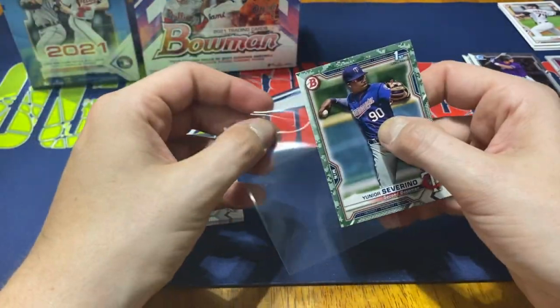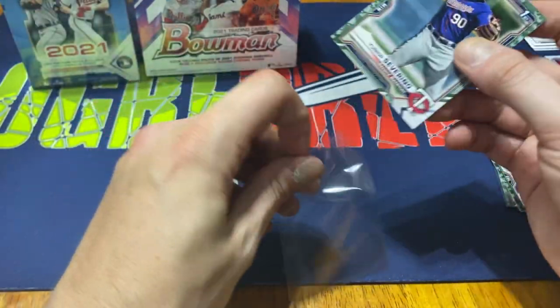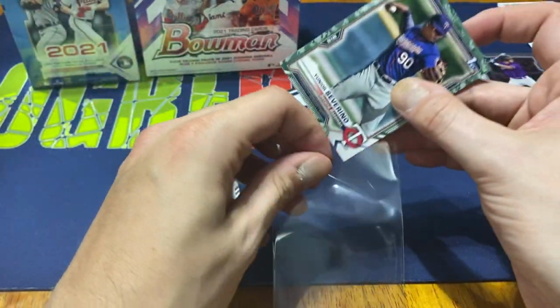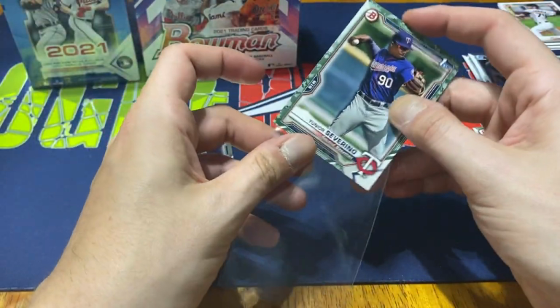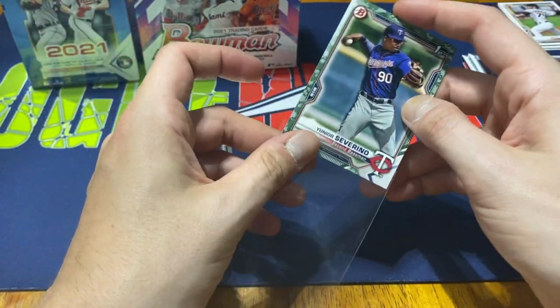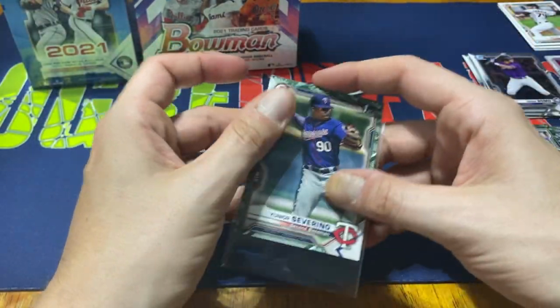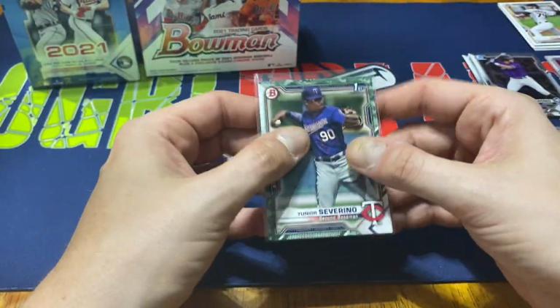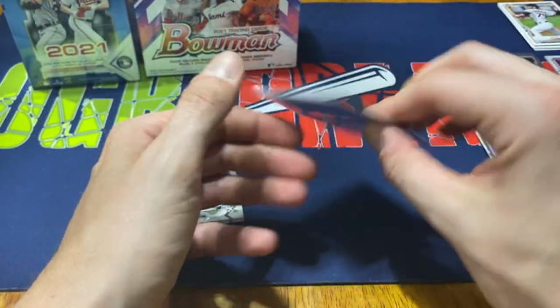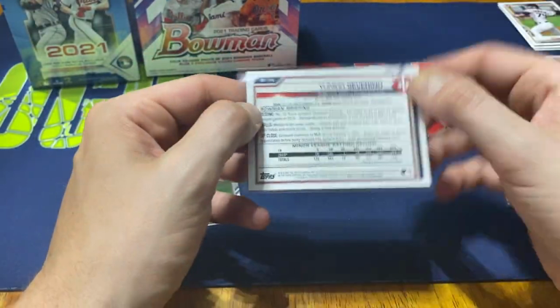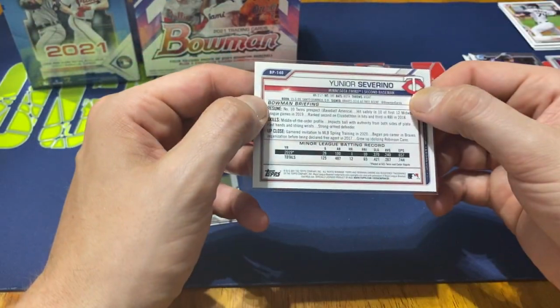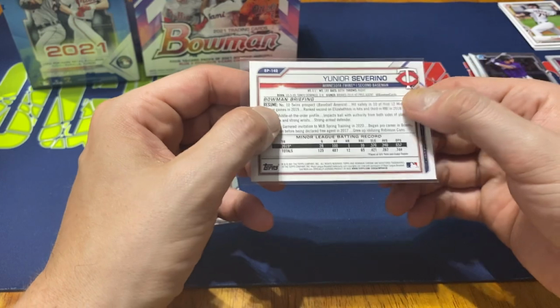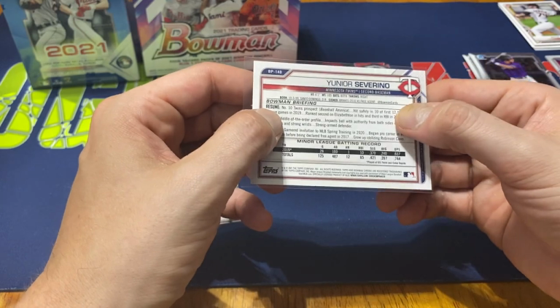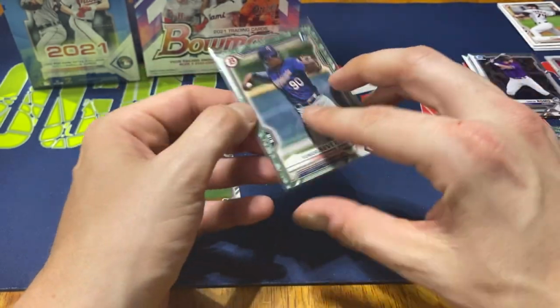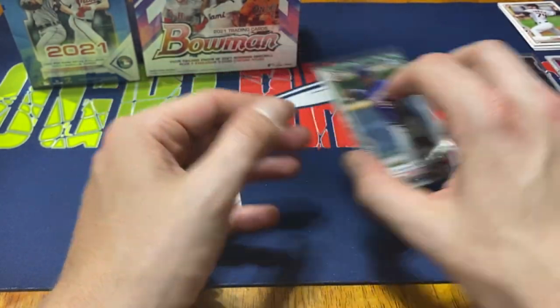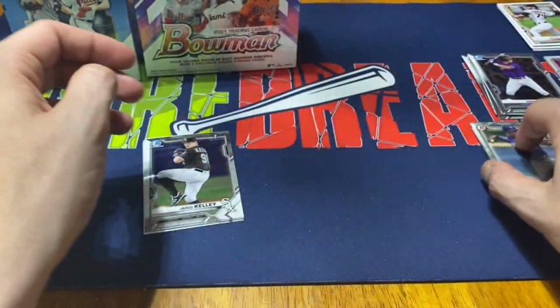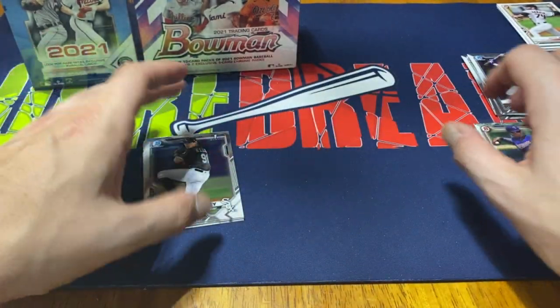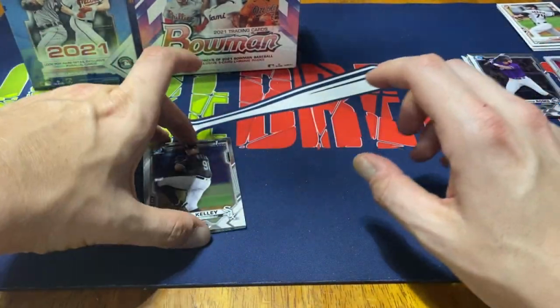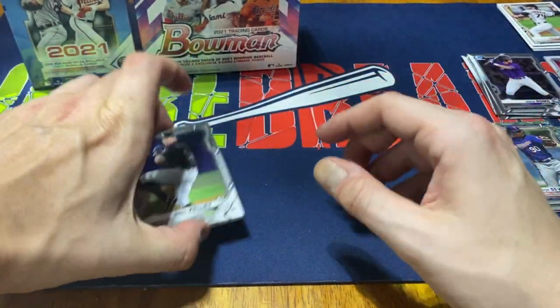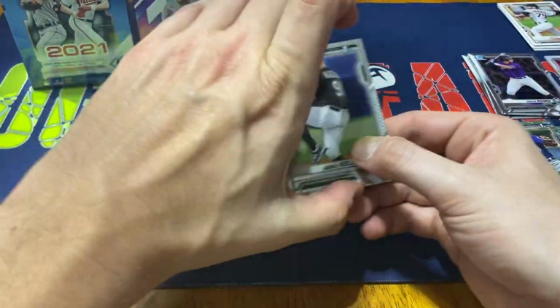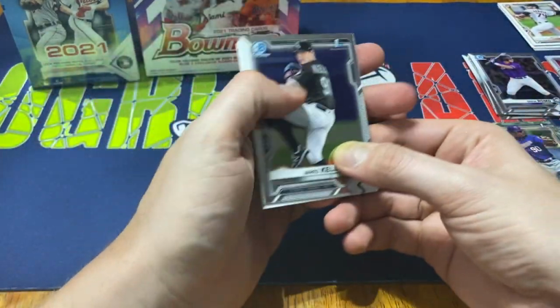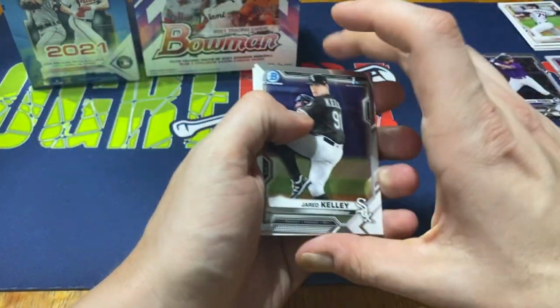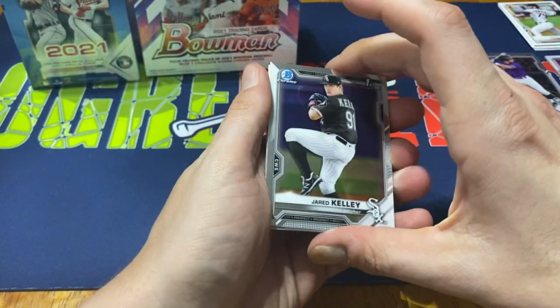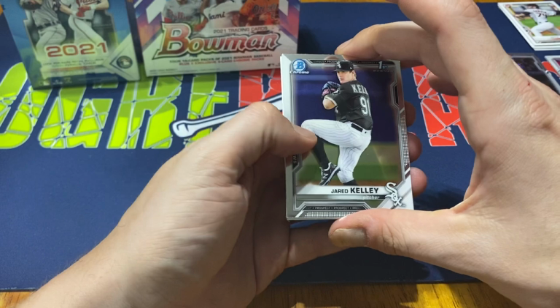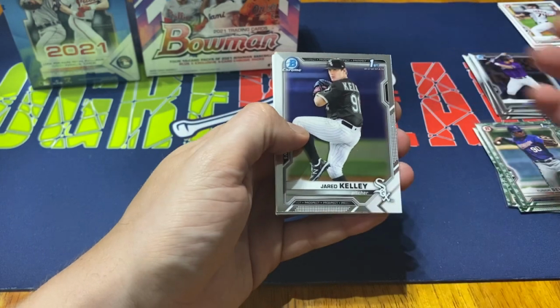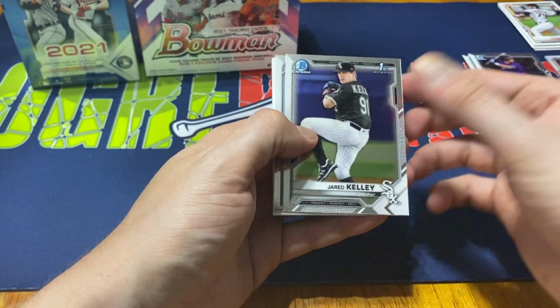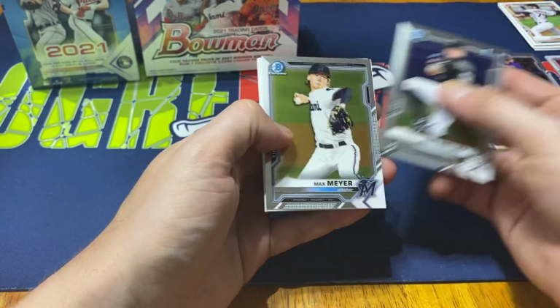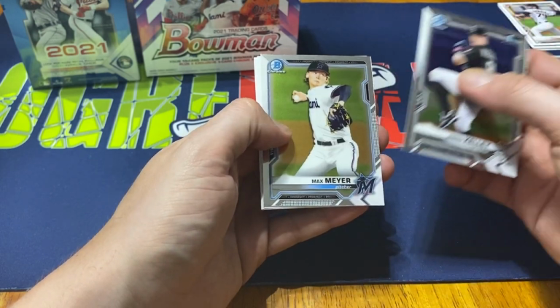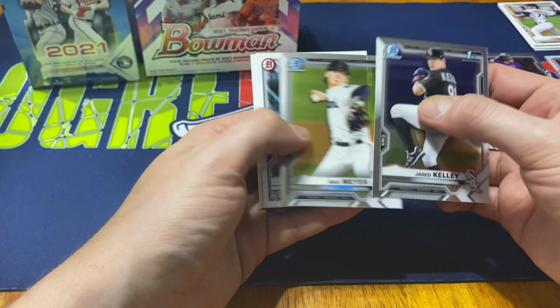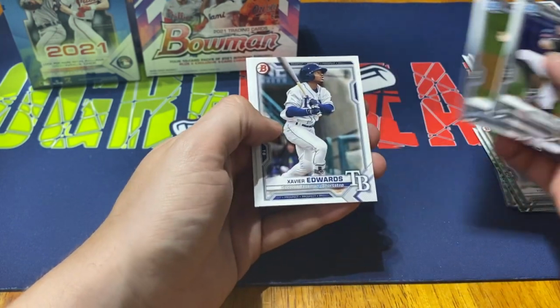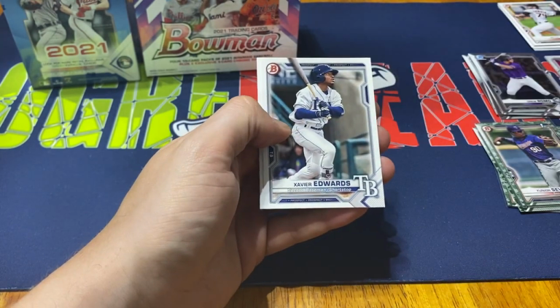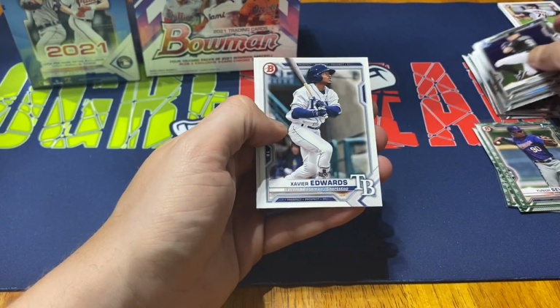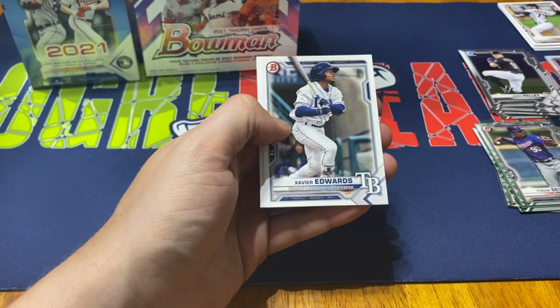Could have been a little better, but something to some players. Severino is the number 10 prospect for the Twins according to MLB. Jerry Kelly, Bowman first chrome, and Max Meyer. Not too bad.